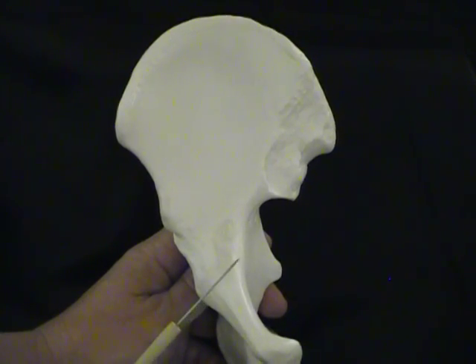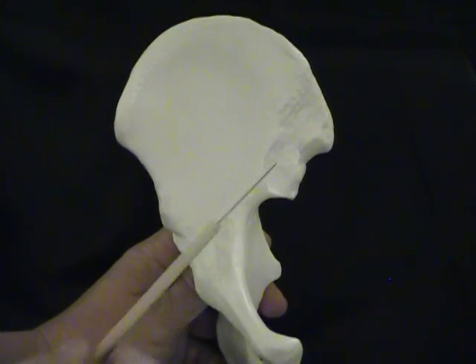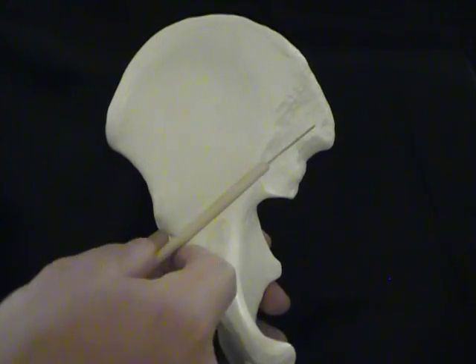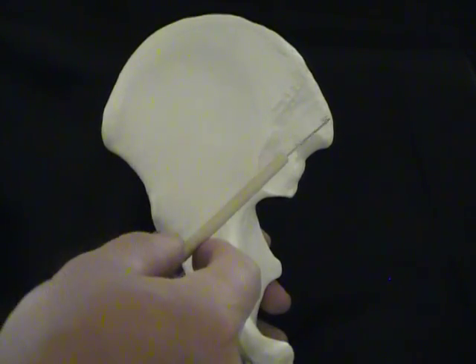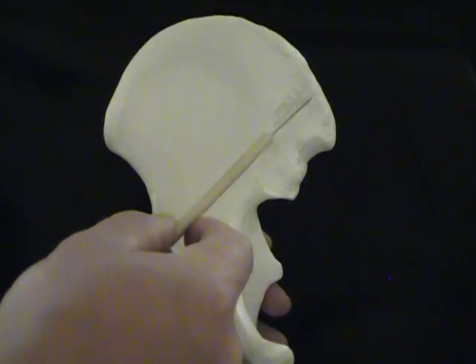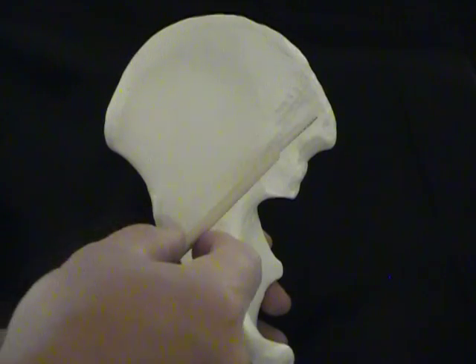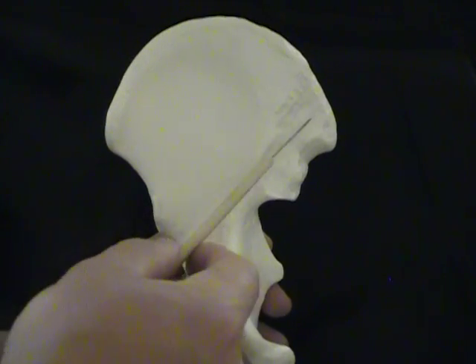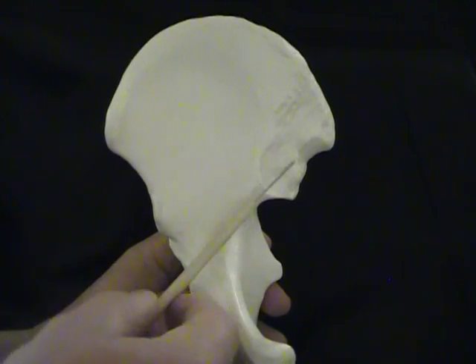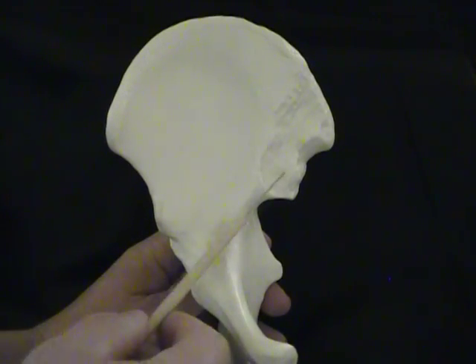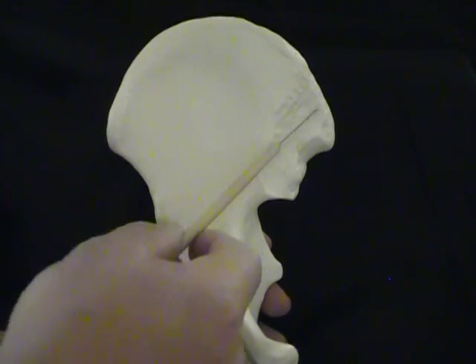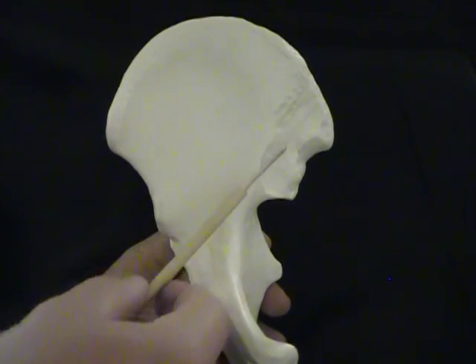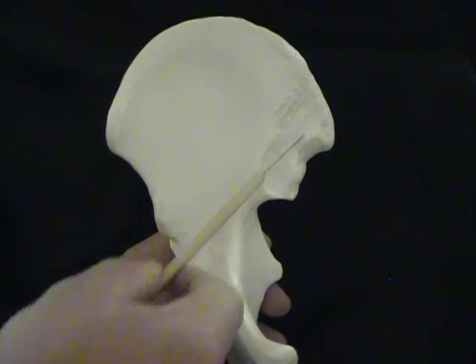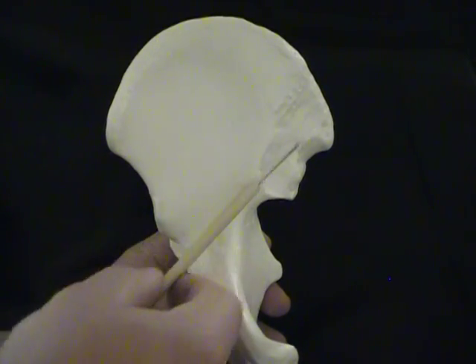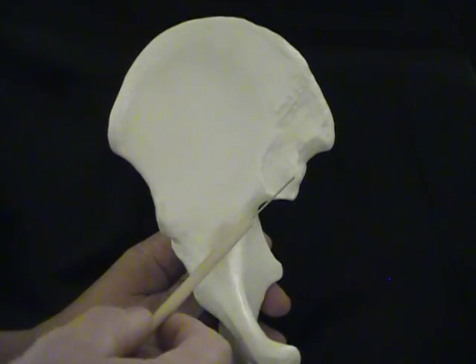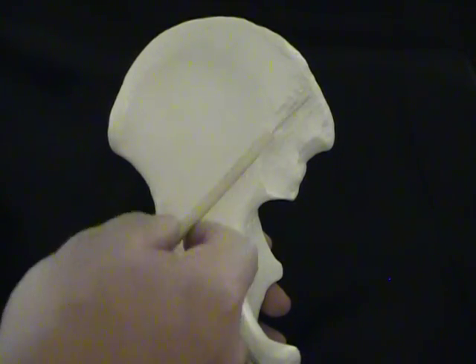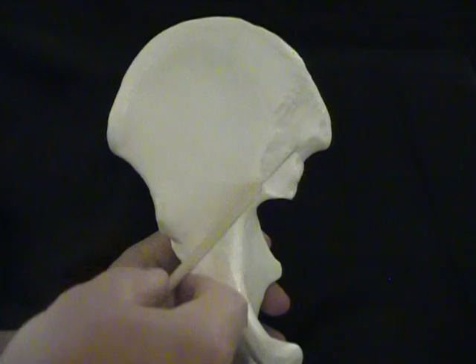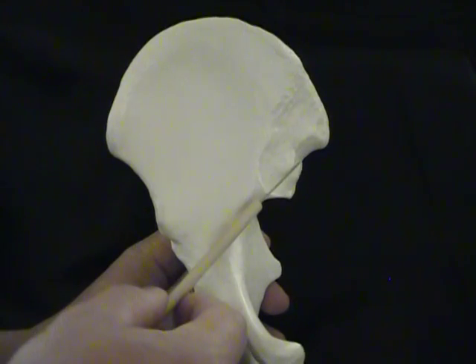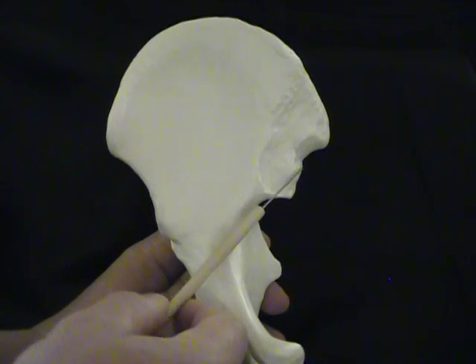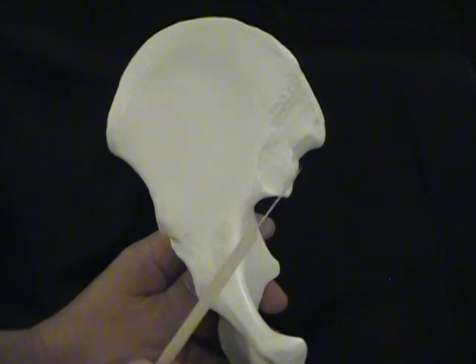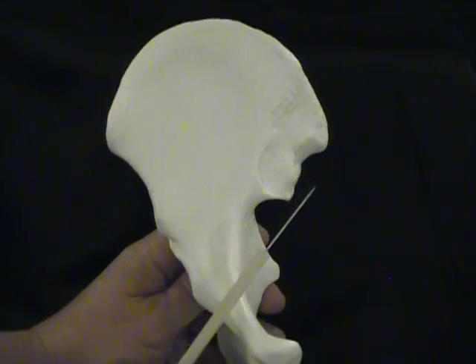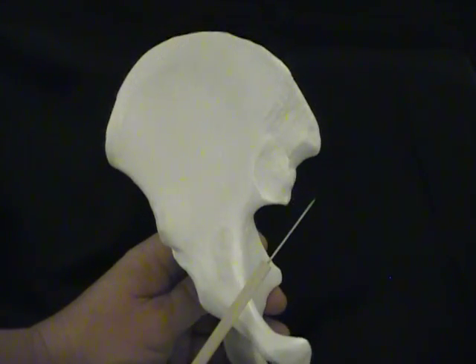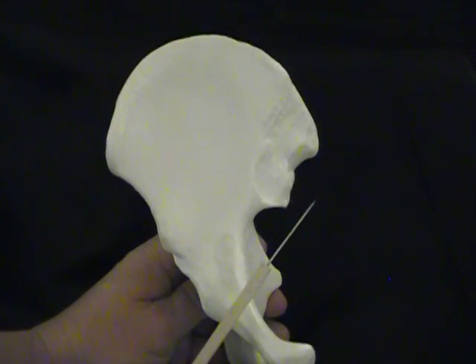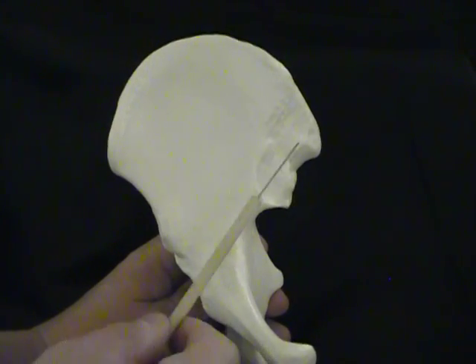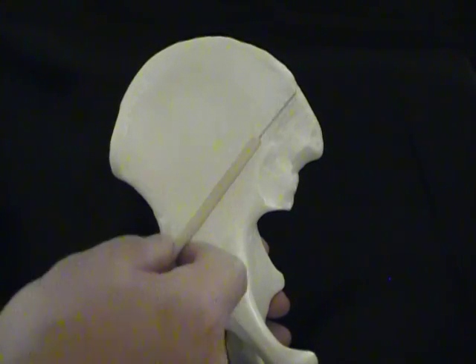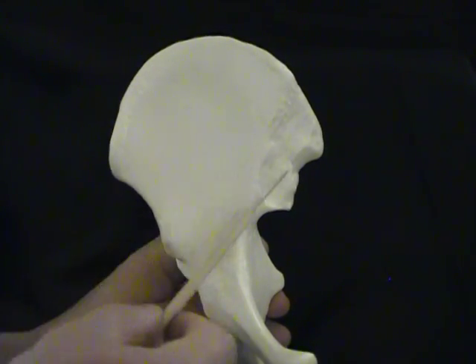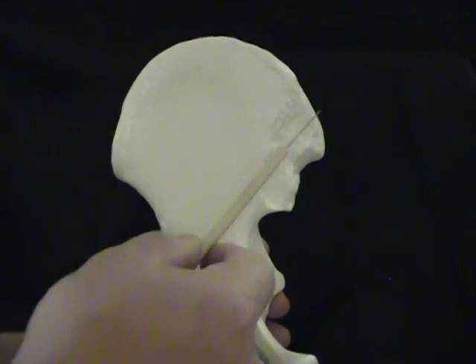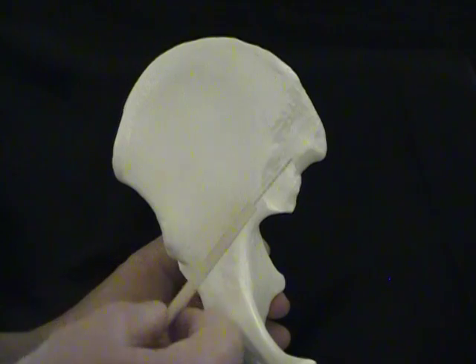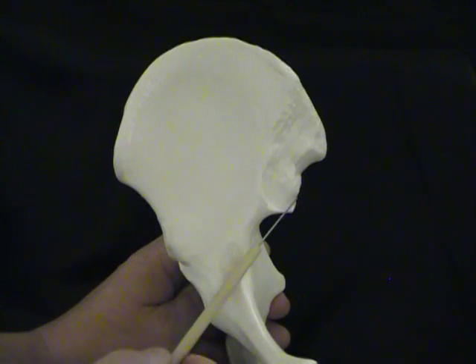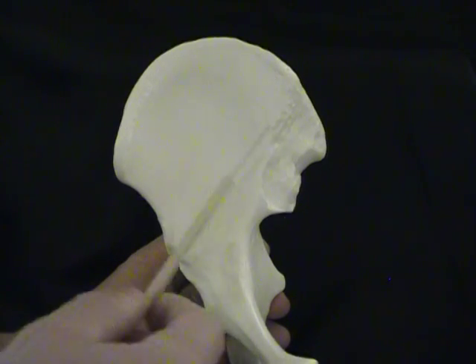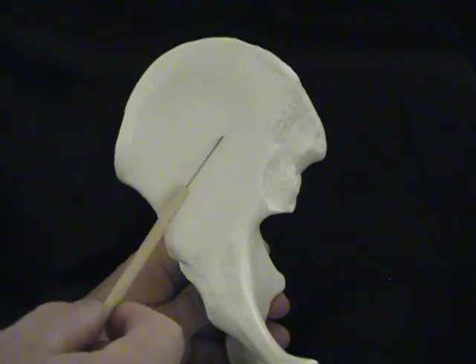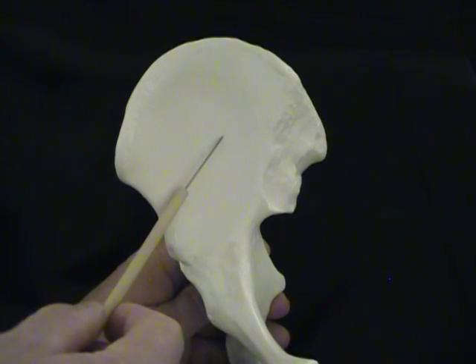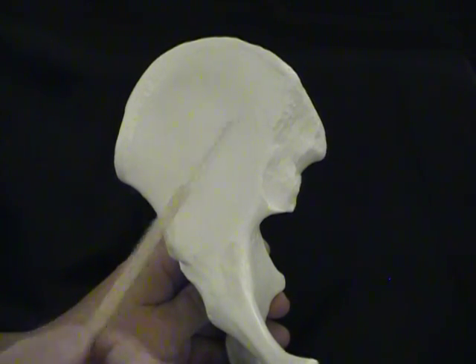And then finally in the back, there's a rough area in the posterior end of the ilium here, and this is where the sacrum is going to join. And so that is actually going to help us form the sacroiliac joint.